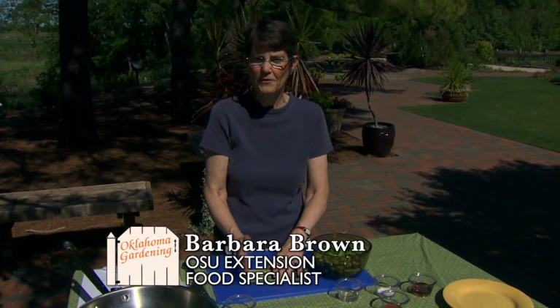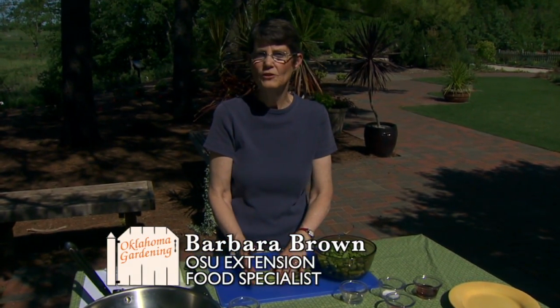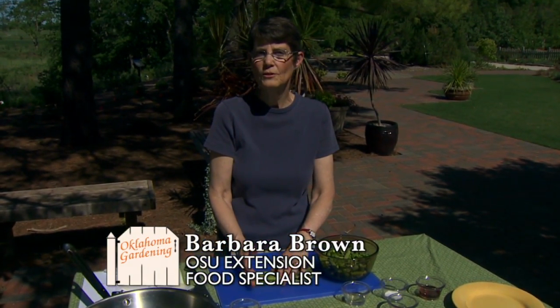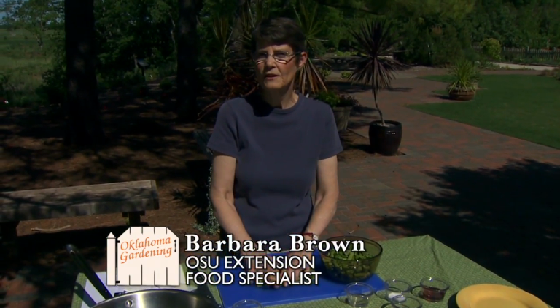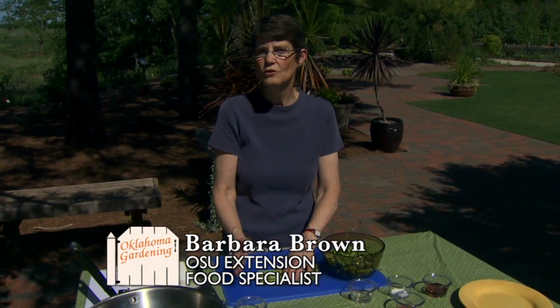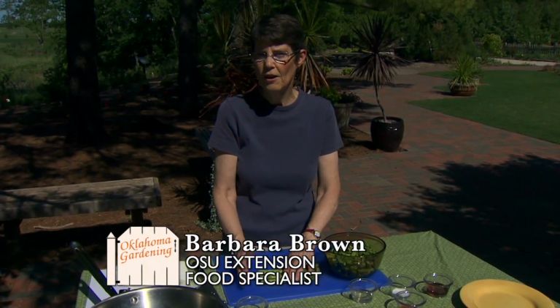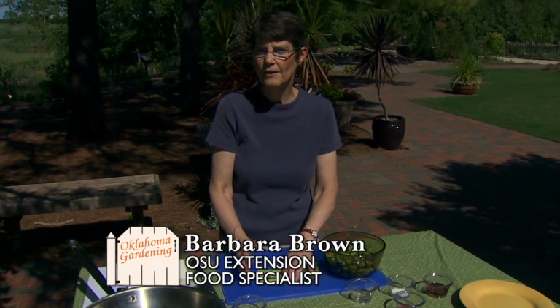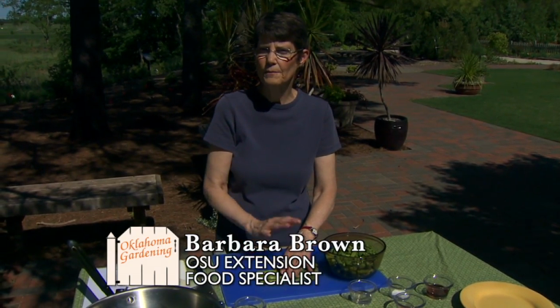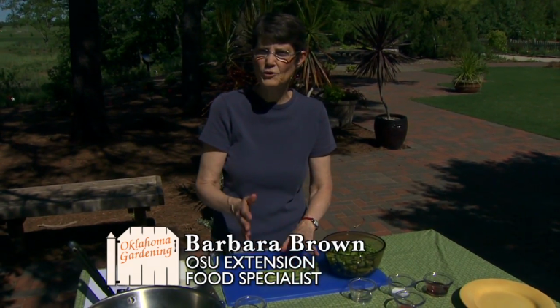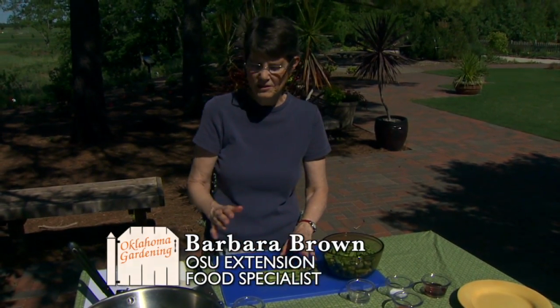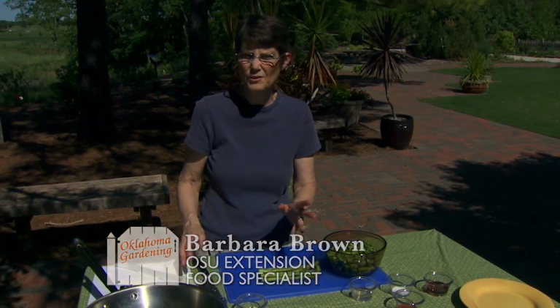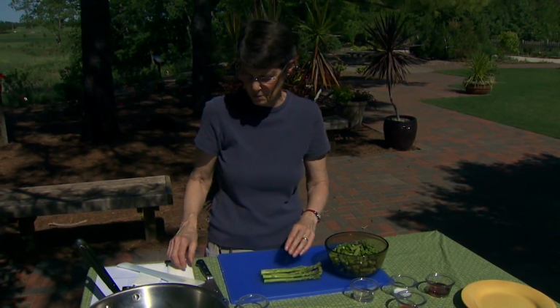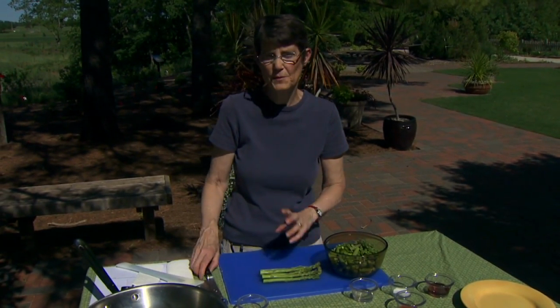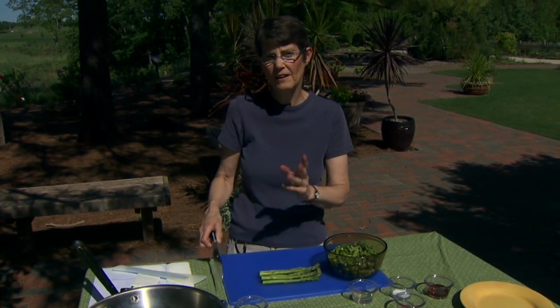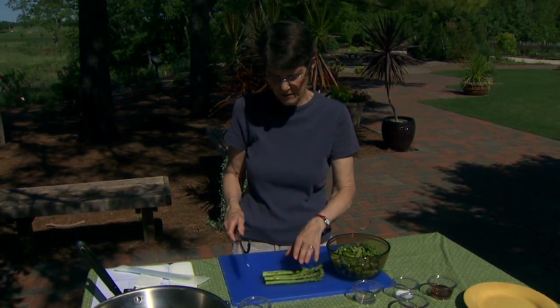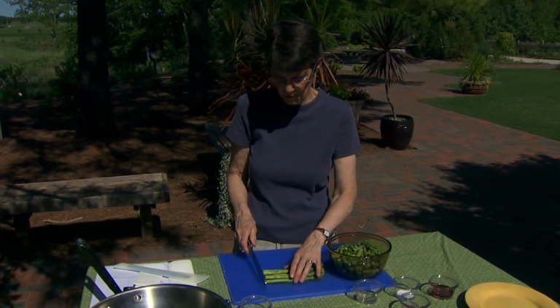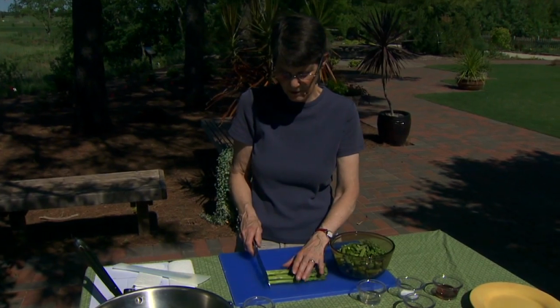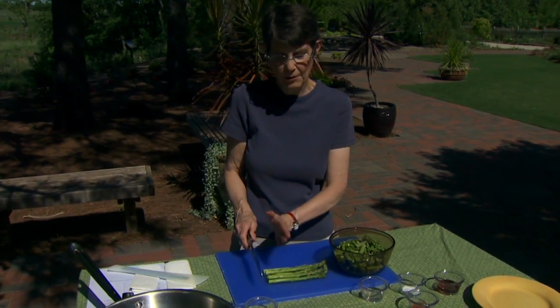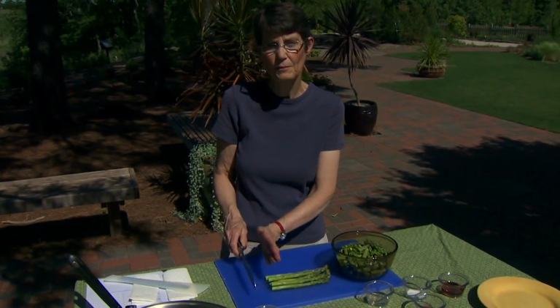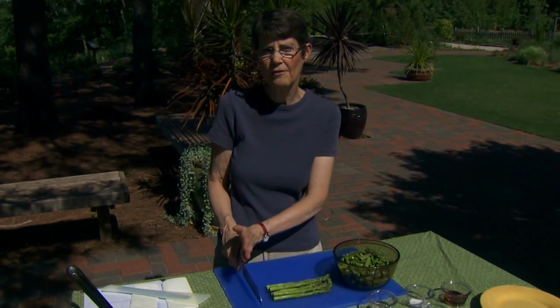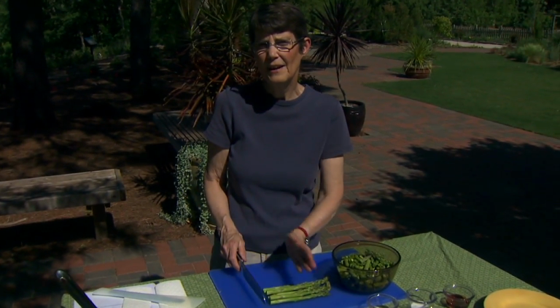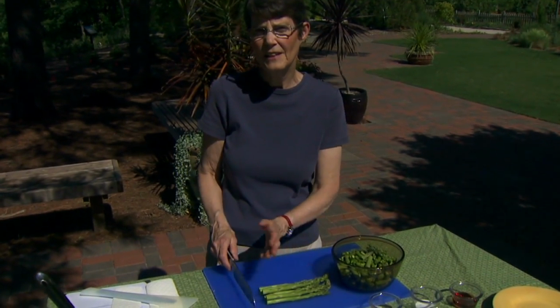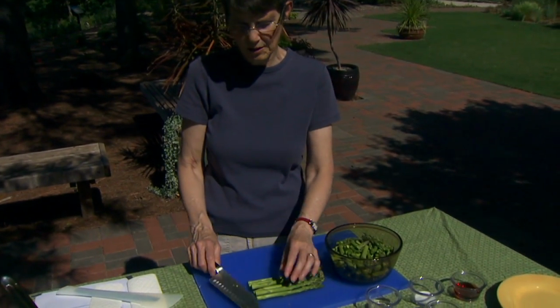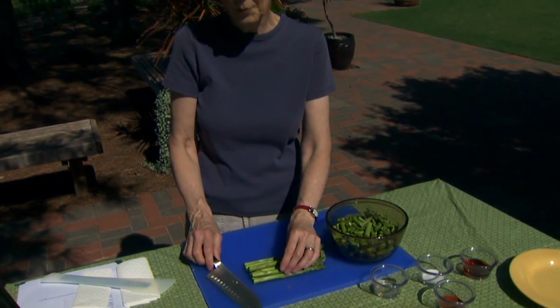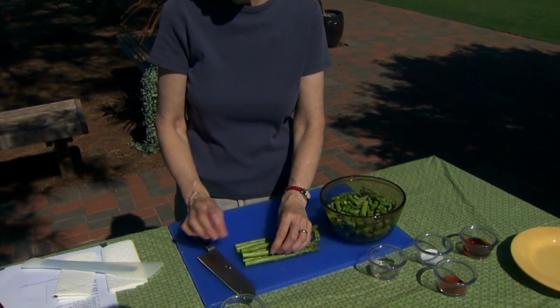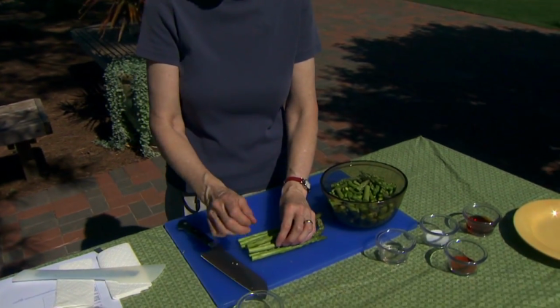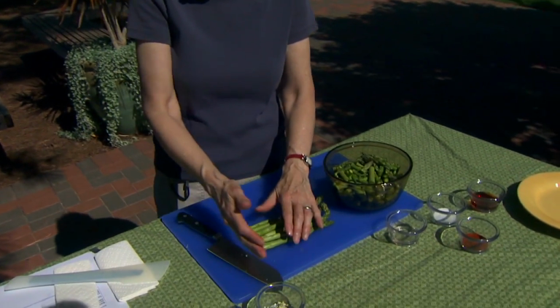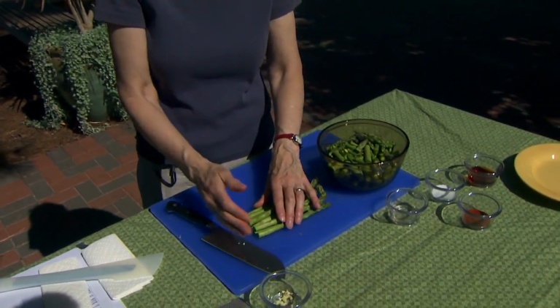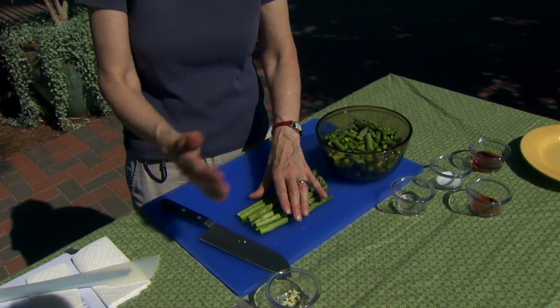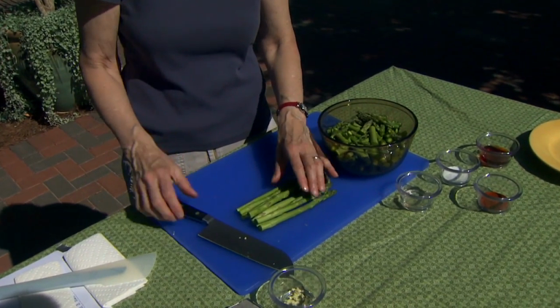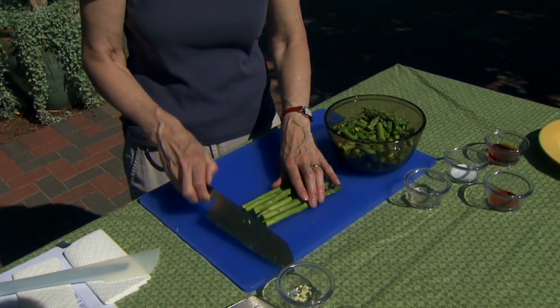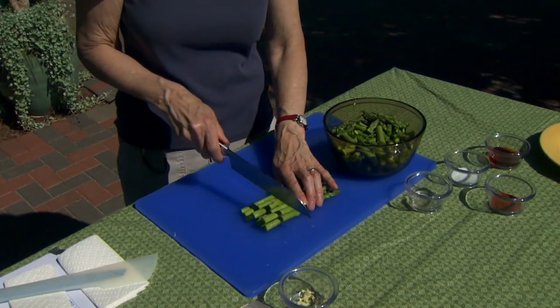One of the things you need to do with asparagus is to trim it off. I've got about two bunches, close to two pounds, but we're not going to have quite that much when we're done because I've already trimmed off about an inch. You're going to want to break one, and where it breaks you can line them all up and cut them all about the same place.